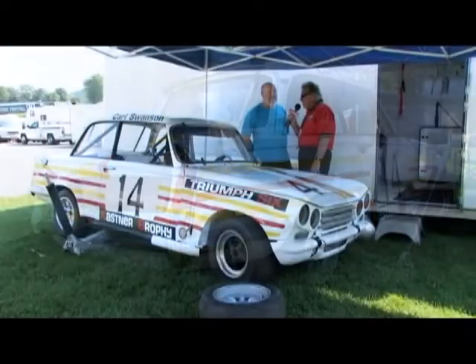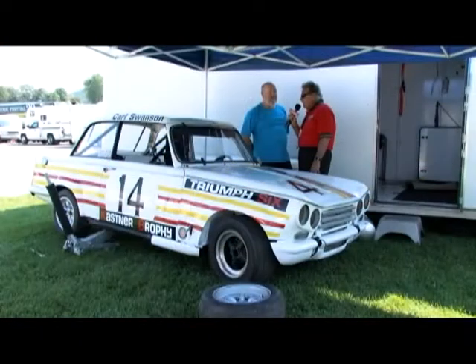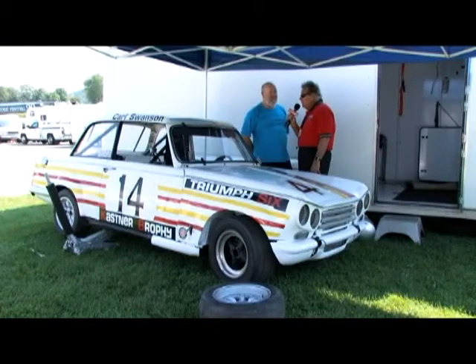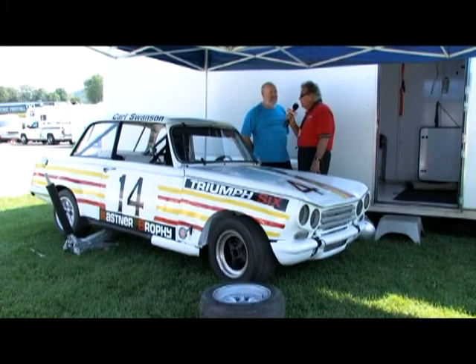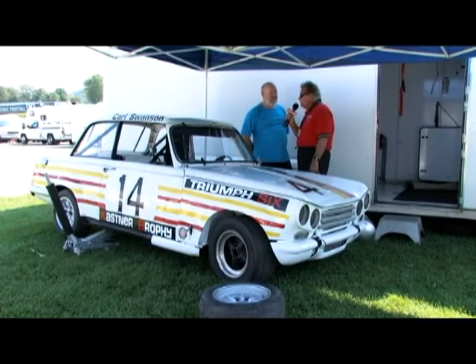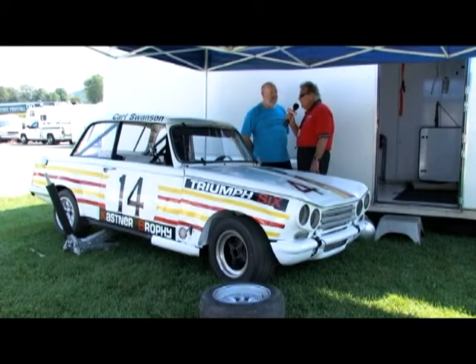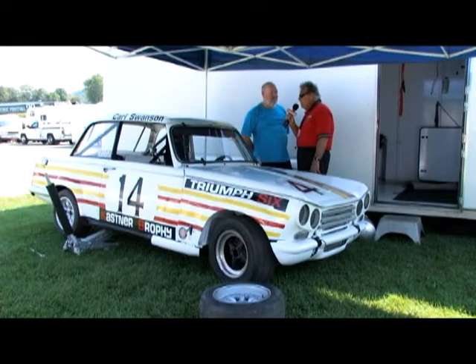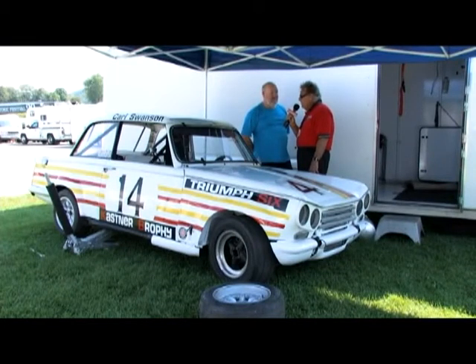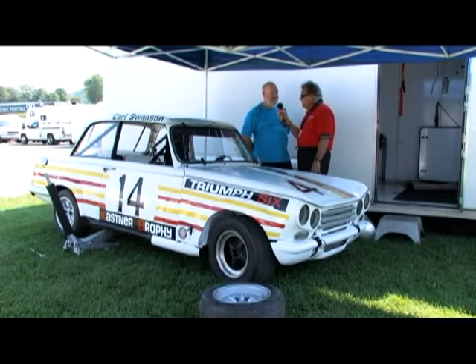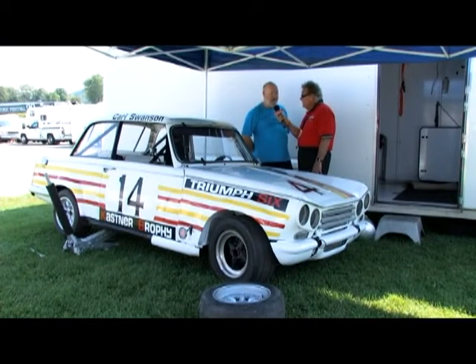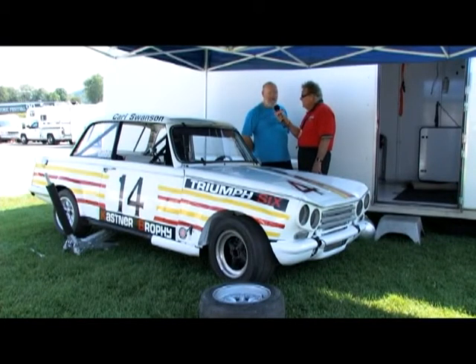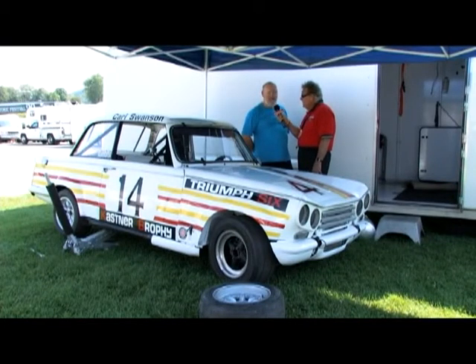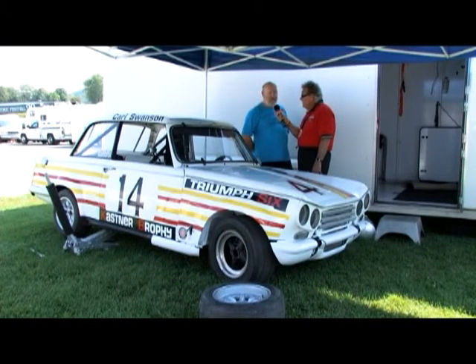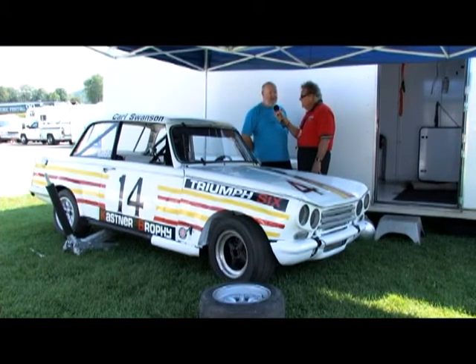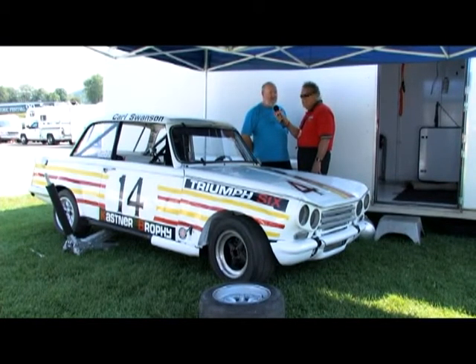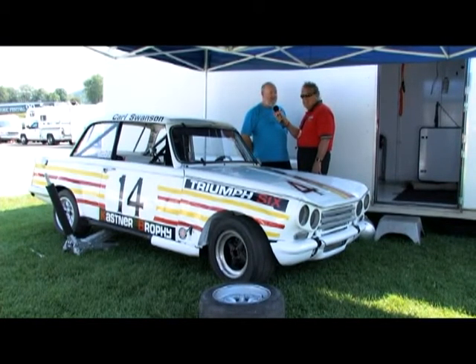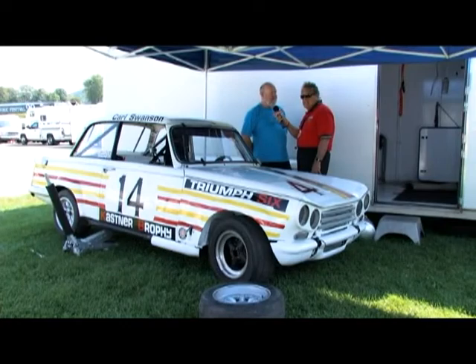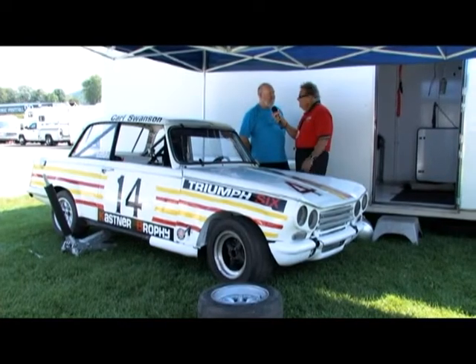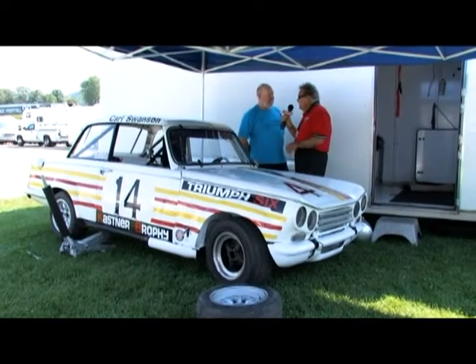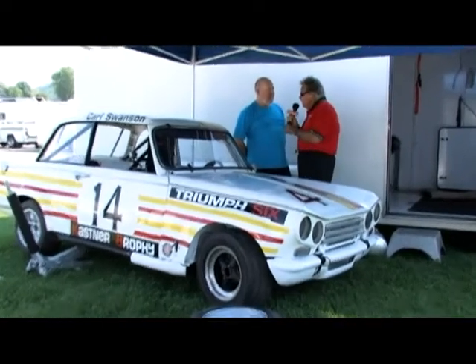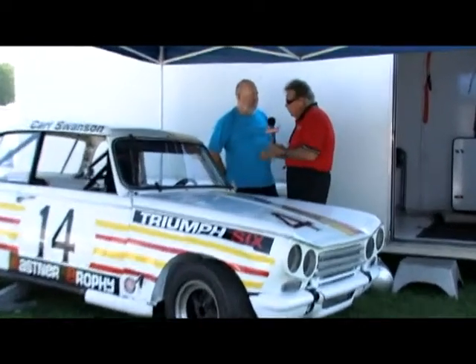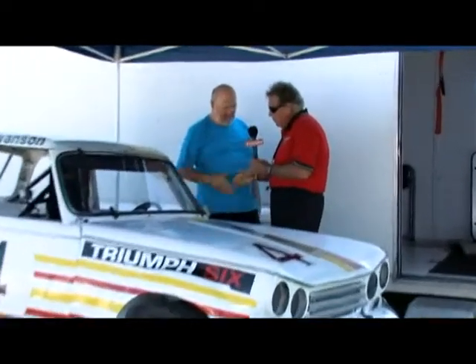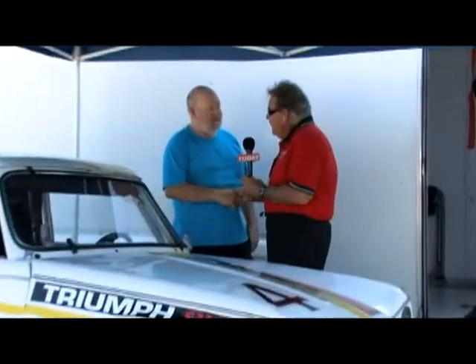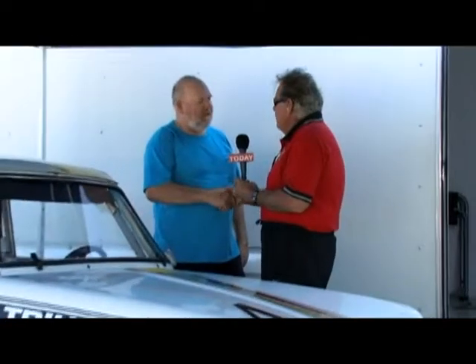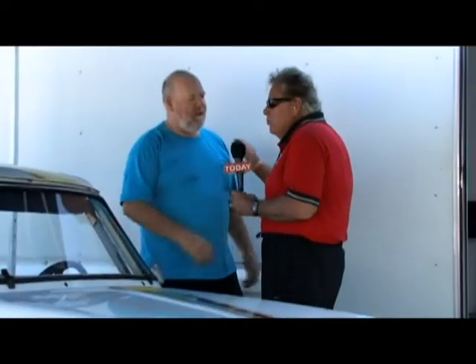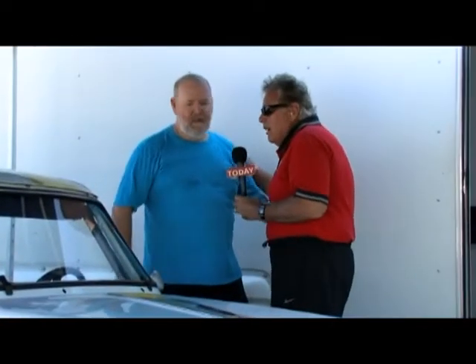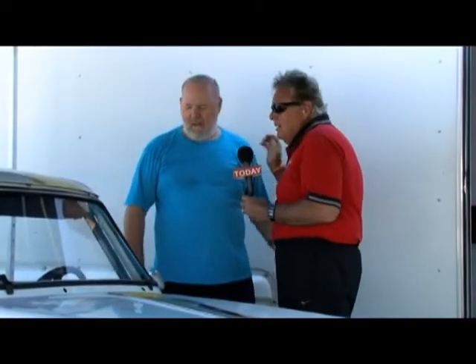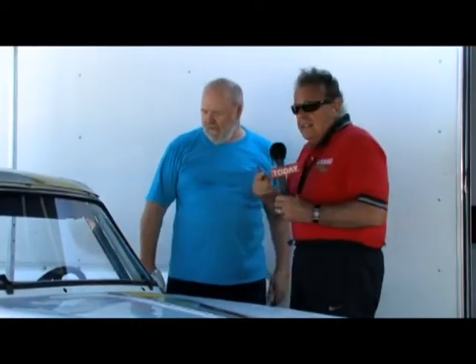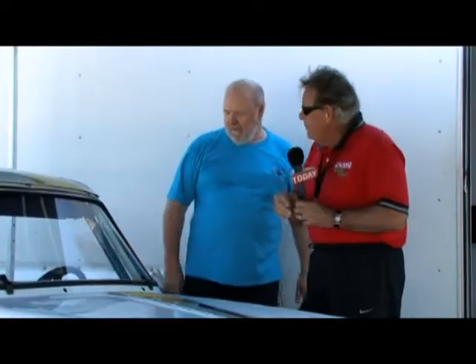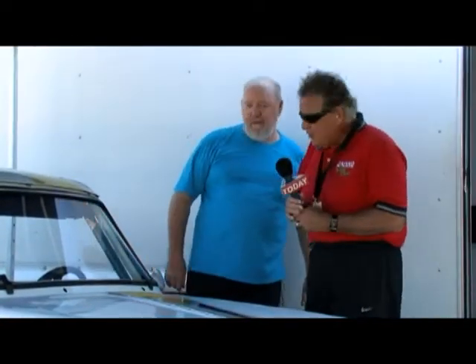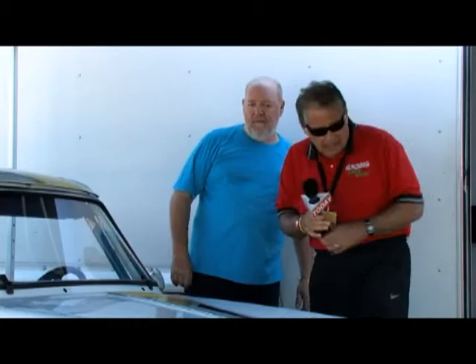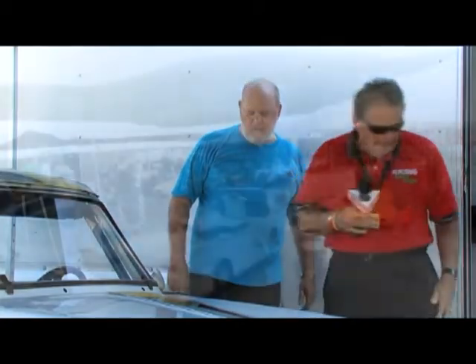I've got a feeling you're going to bring this car around this place. Oh, thank you very much — it's just great being here. Thanks for the interview. Thanks a lot, Butch. You were great.